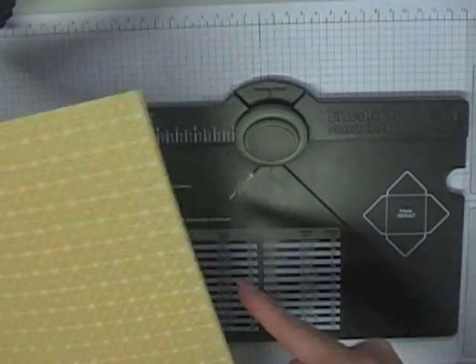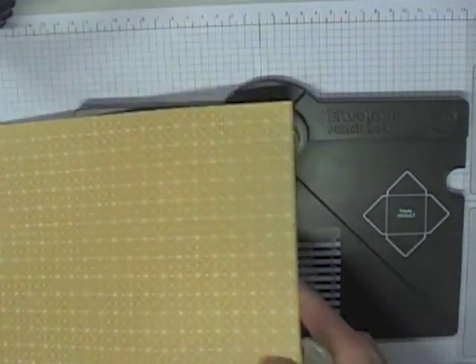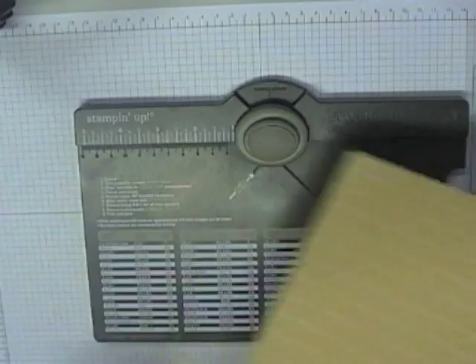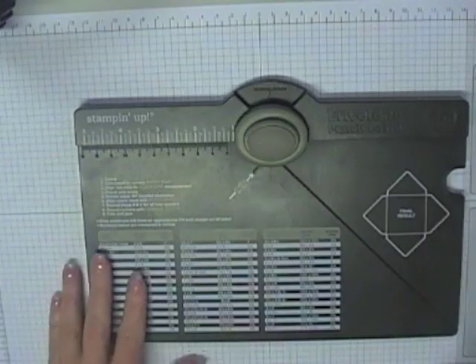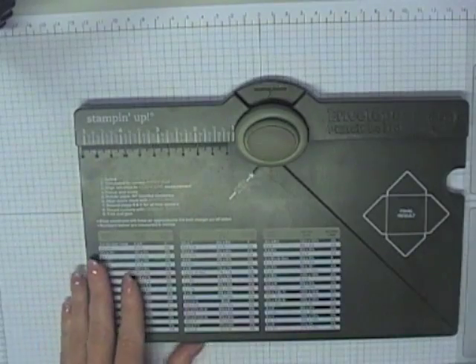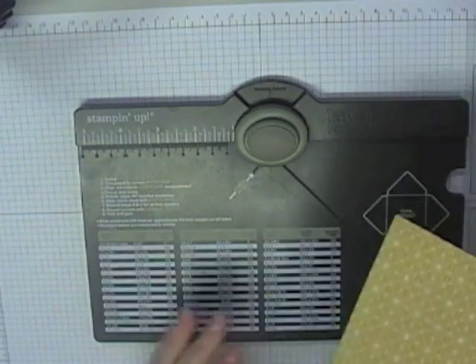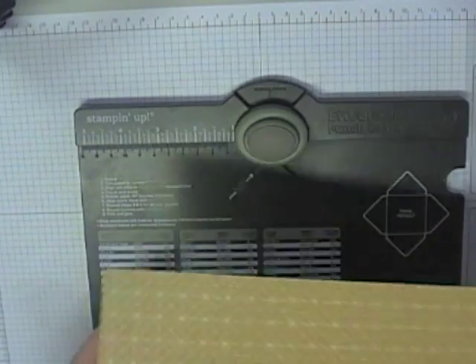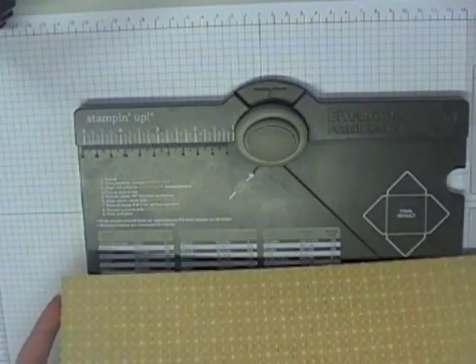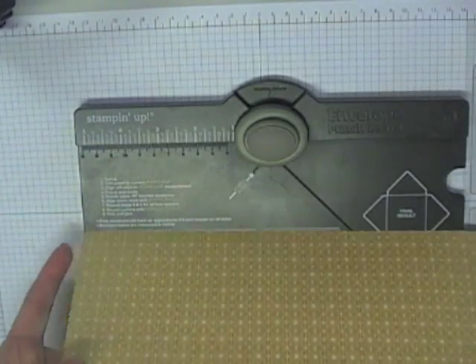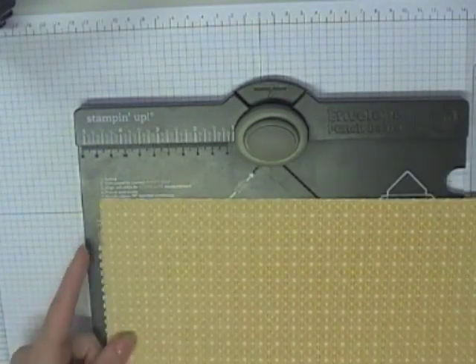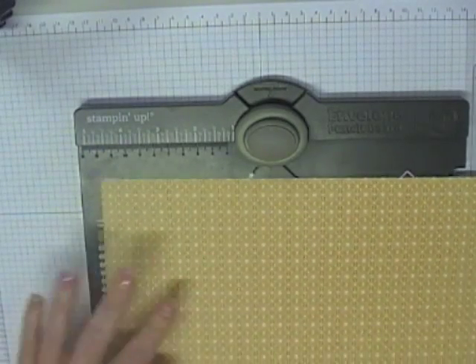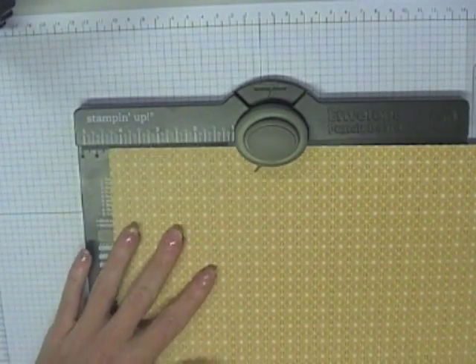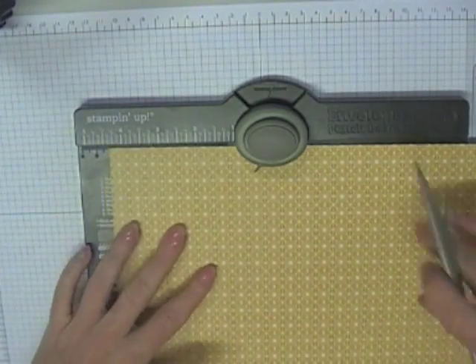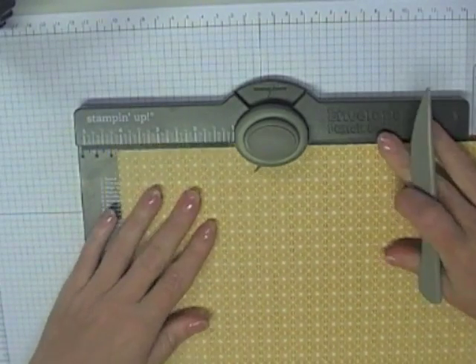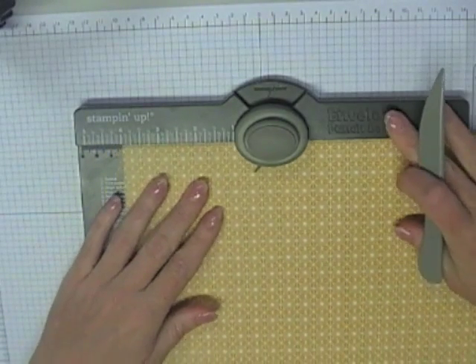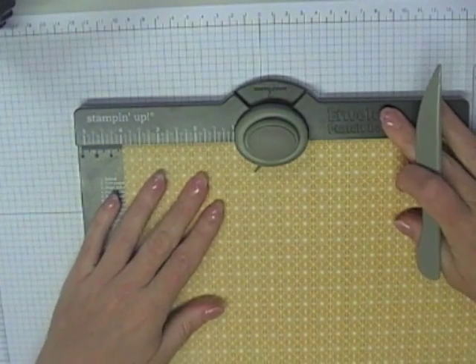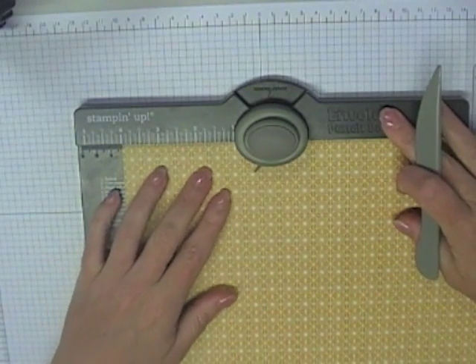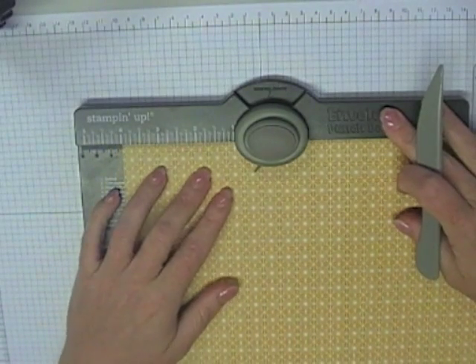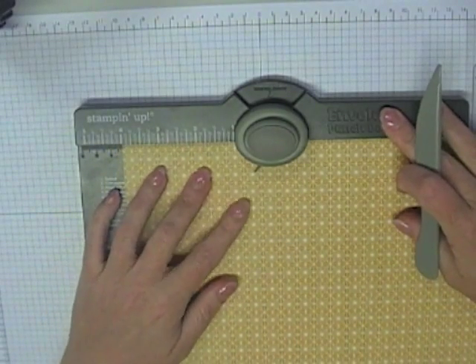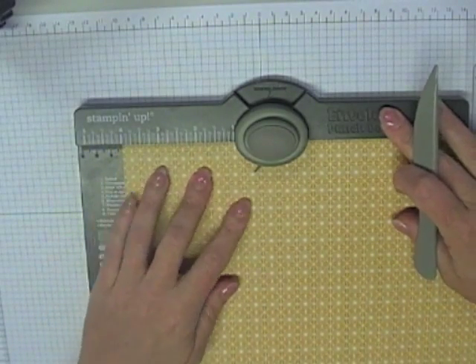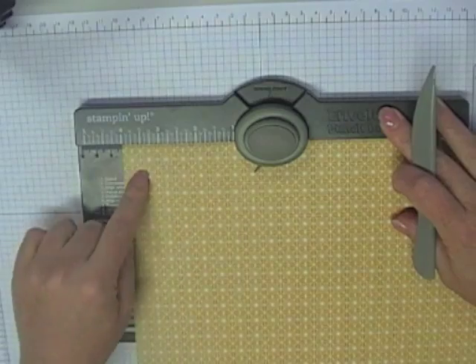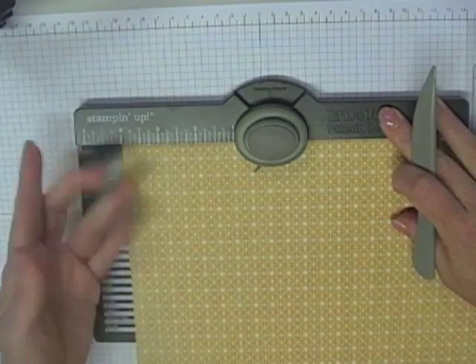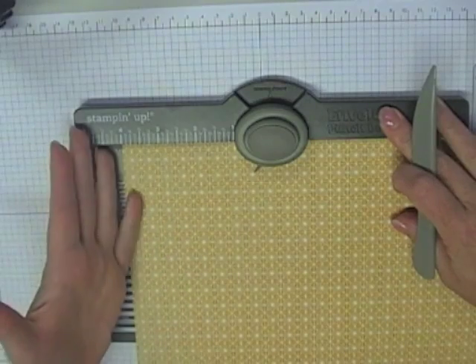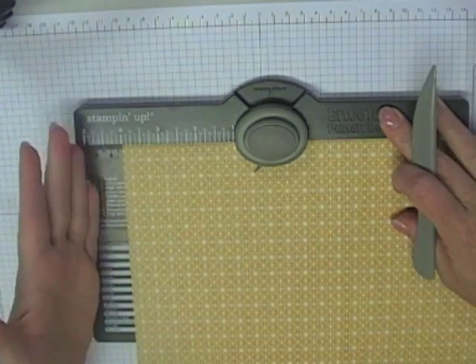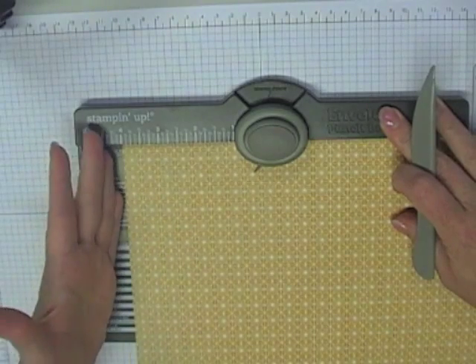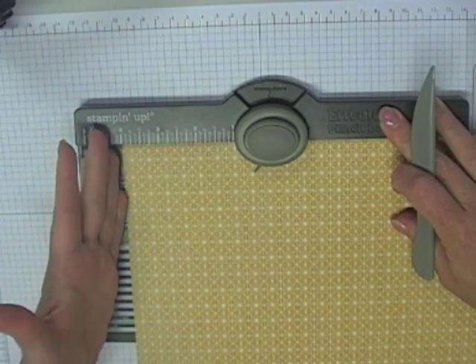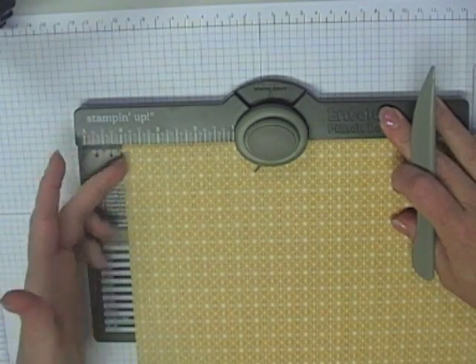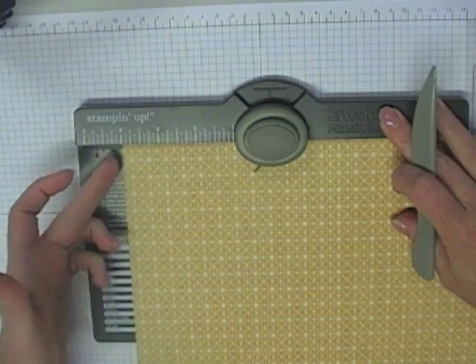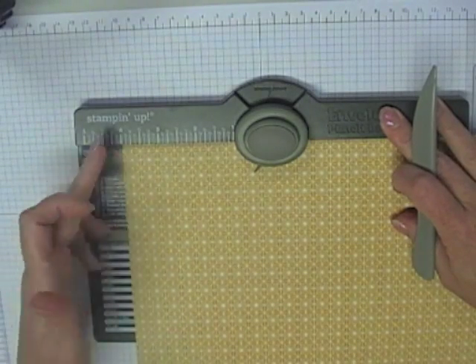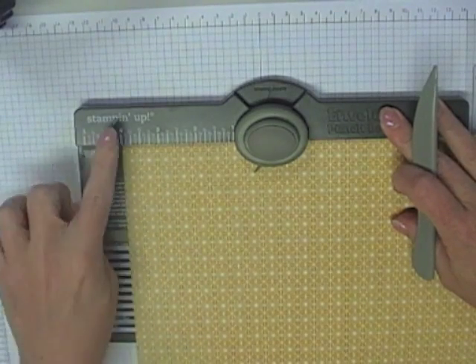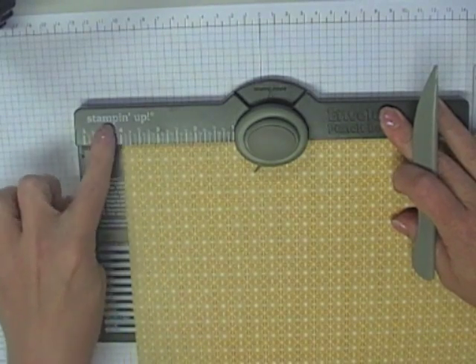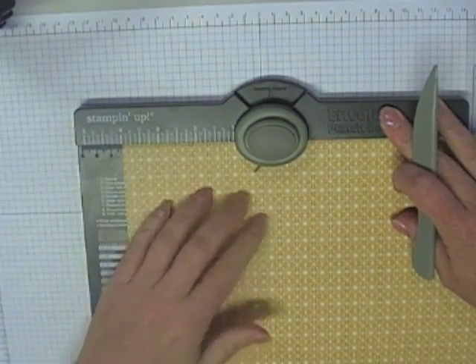You'll need your envelope punch board from Stampin' Up. What you're going to do is take the 12x12 — no cutting — and slot it into the punch board so that the left-hand edge lines up with the 4-inch mark.